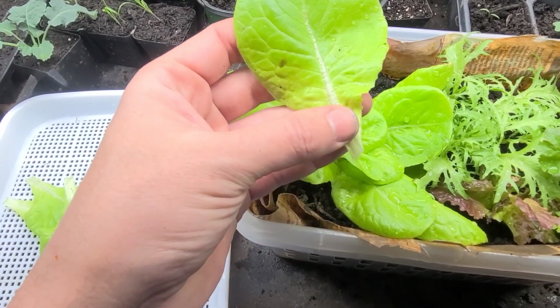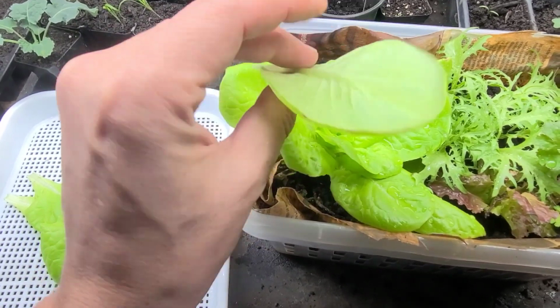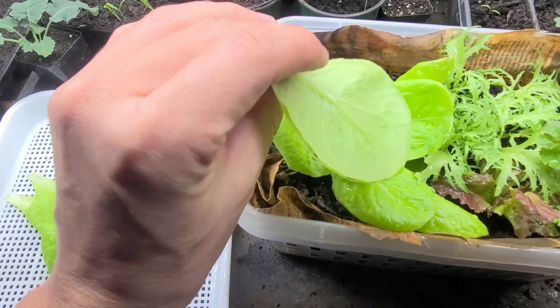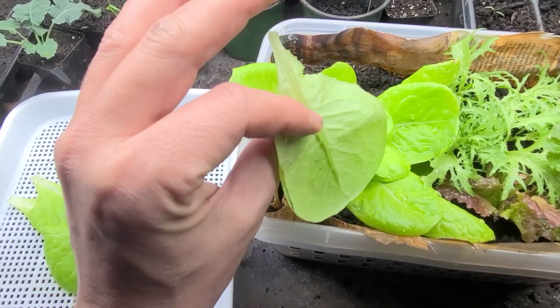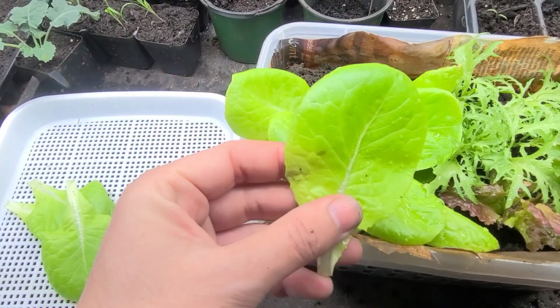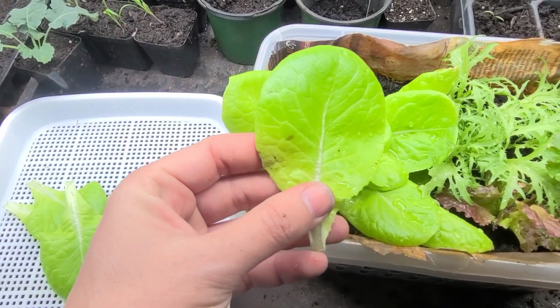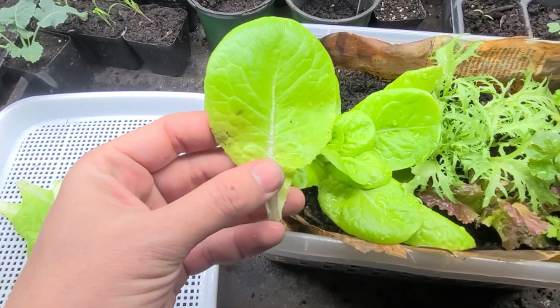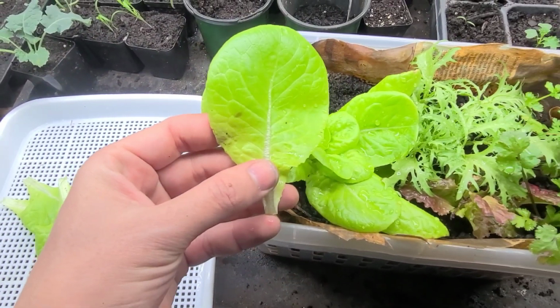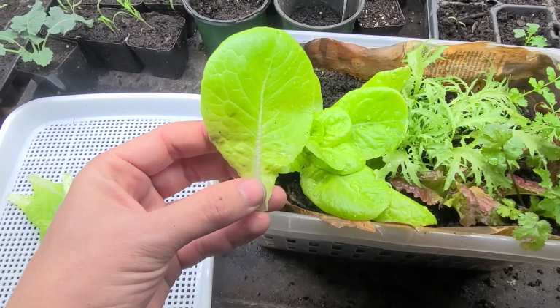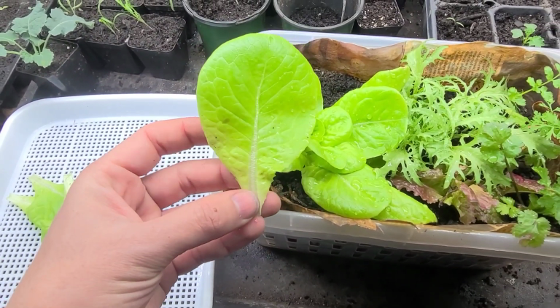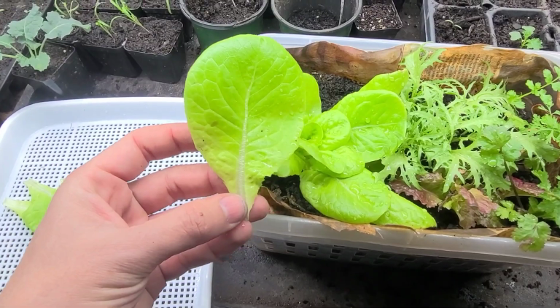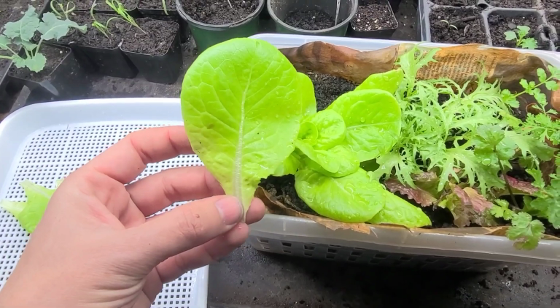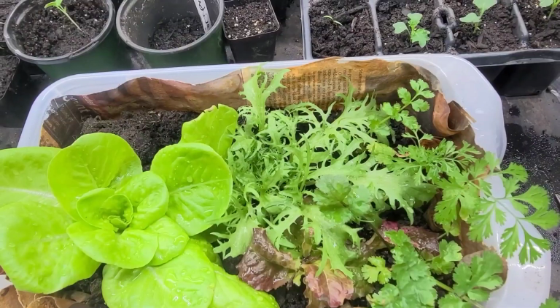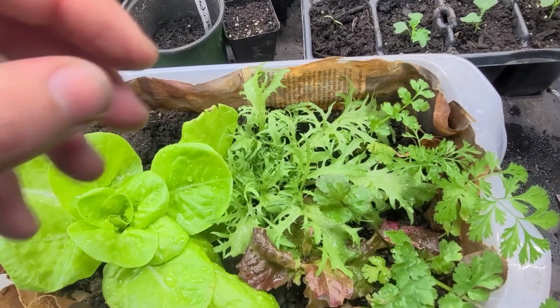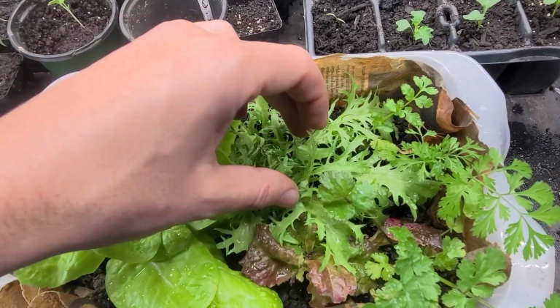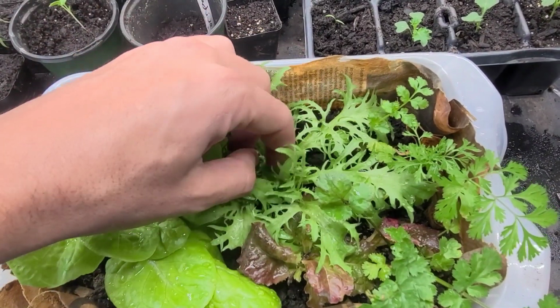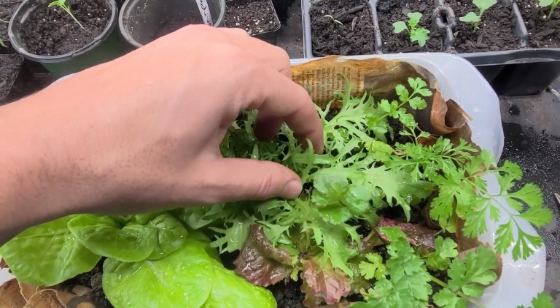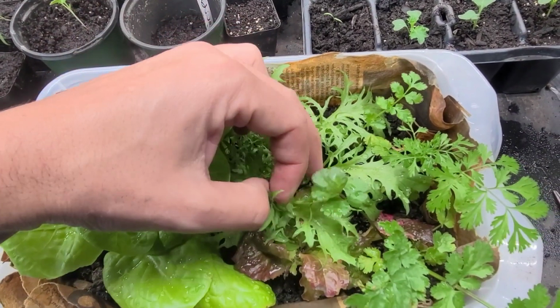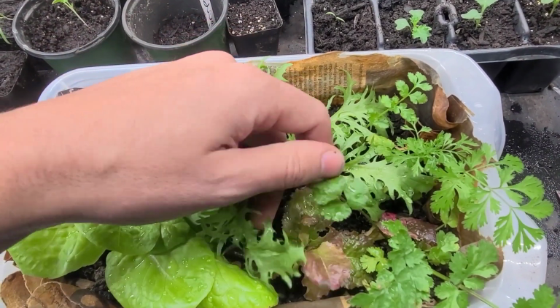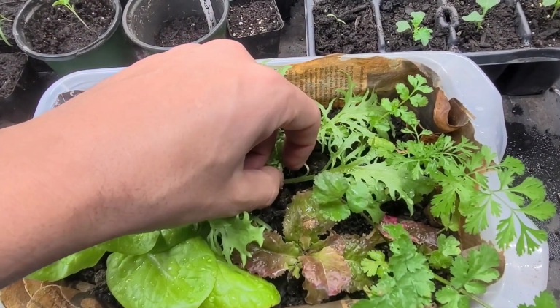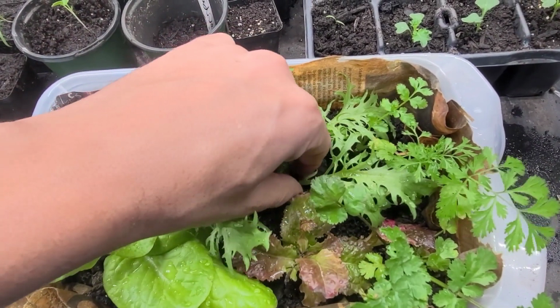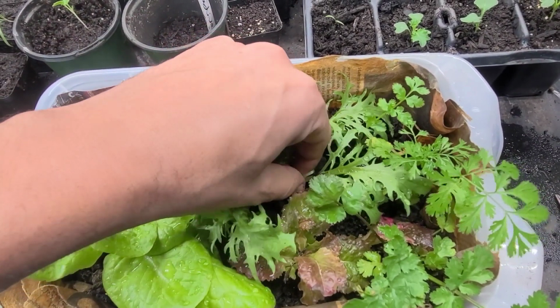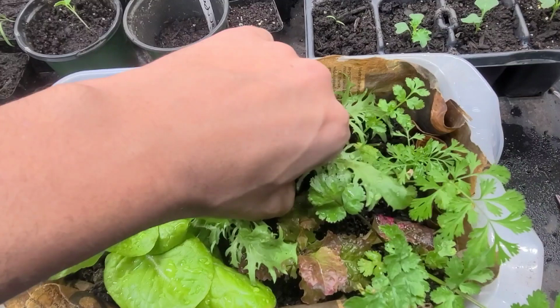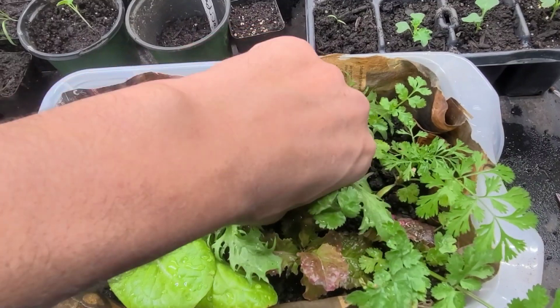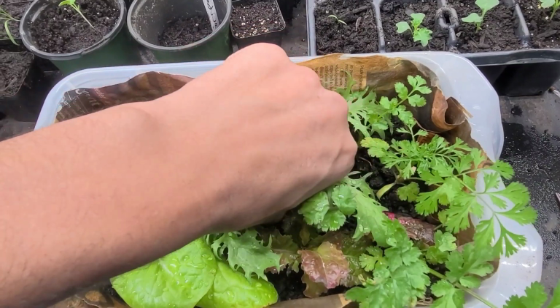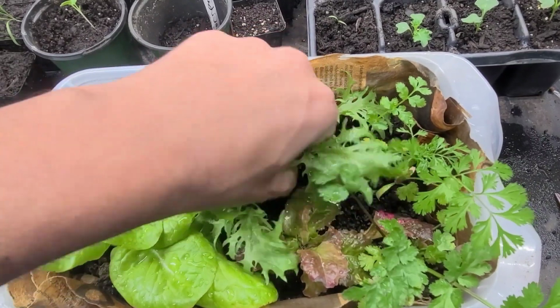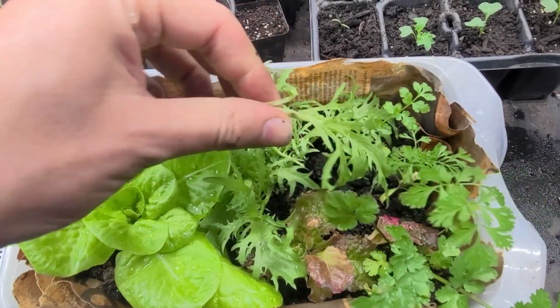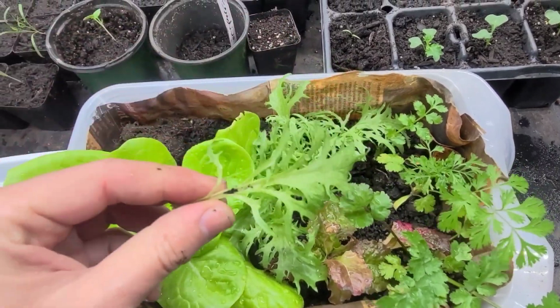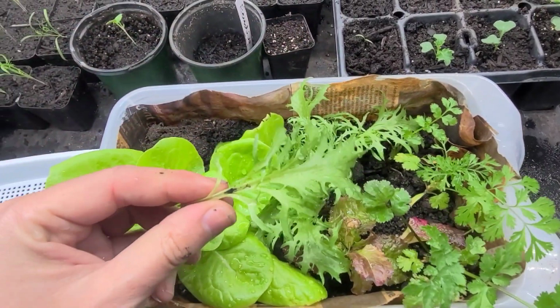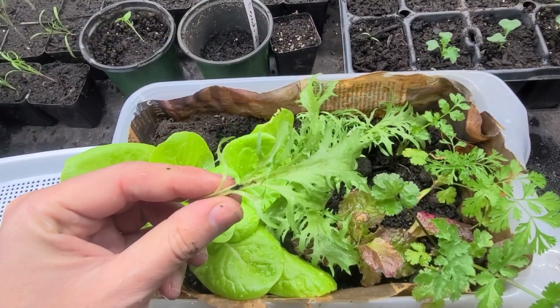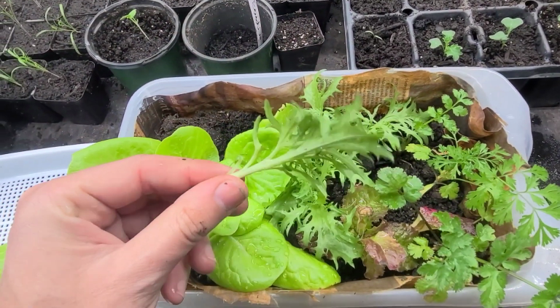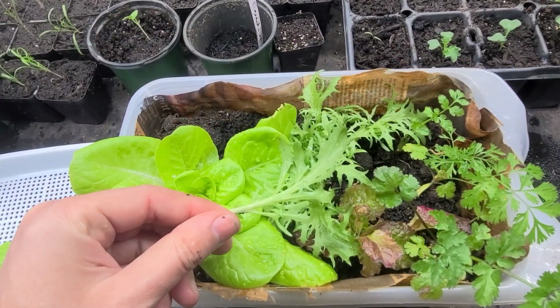It's fresh — nothing in there, no chemicals, everything is organic. I have endive as well, so I'll basically just snip from it.